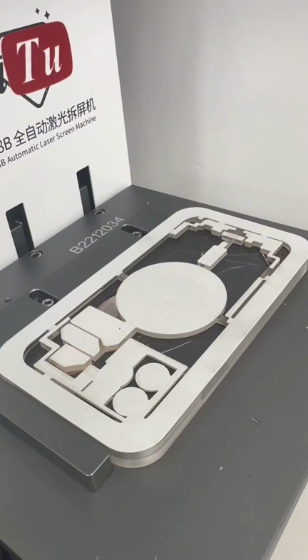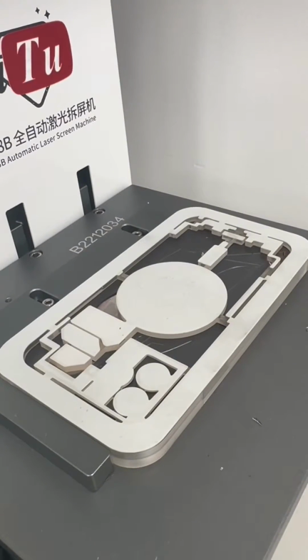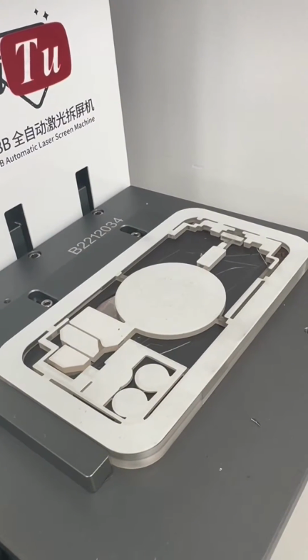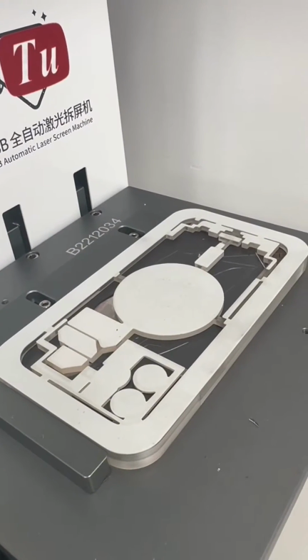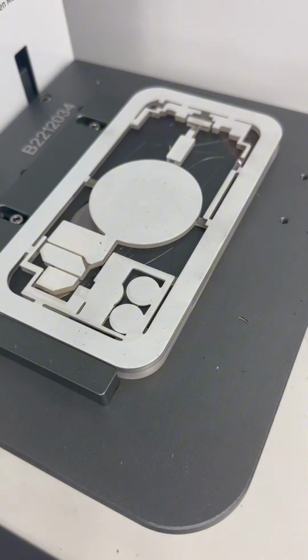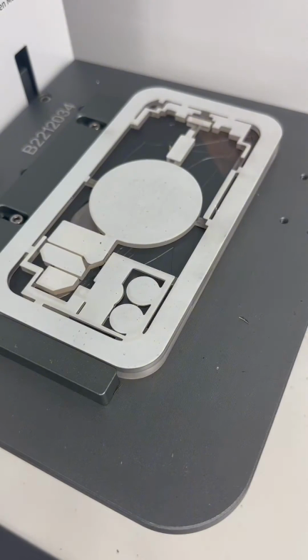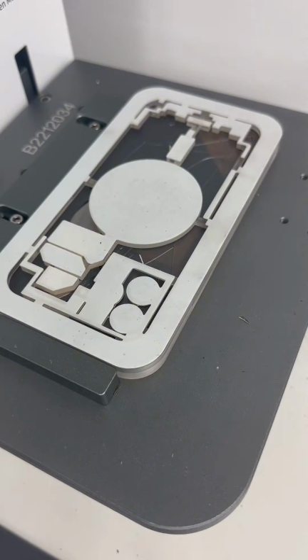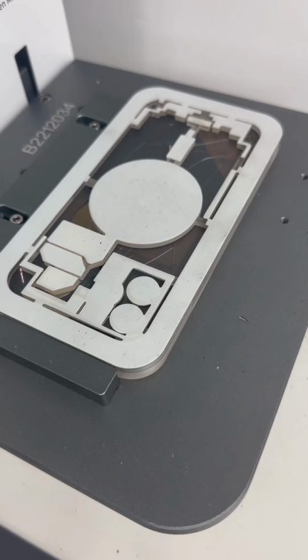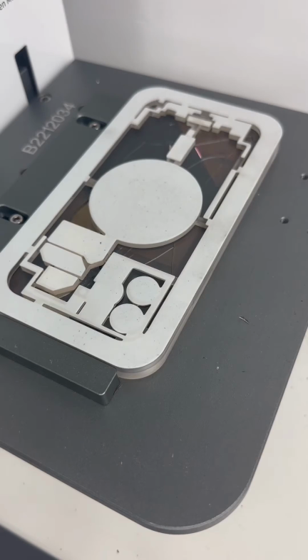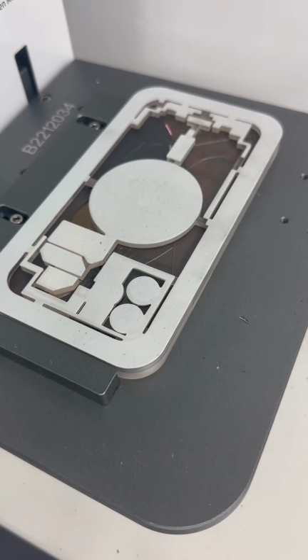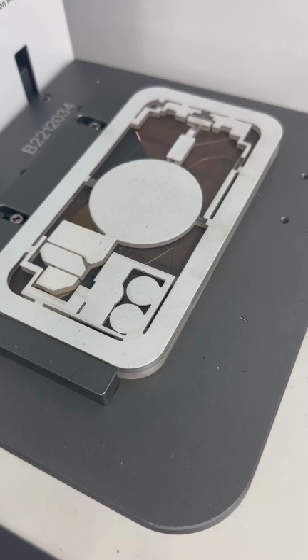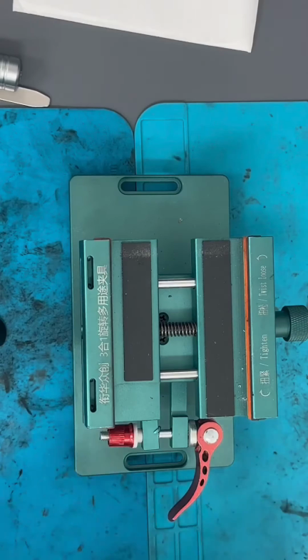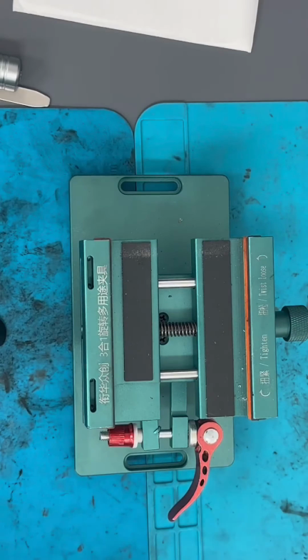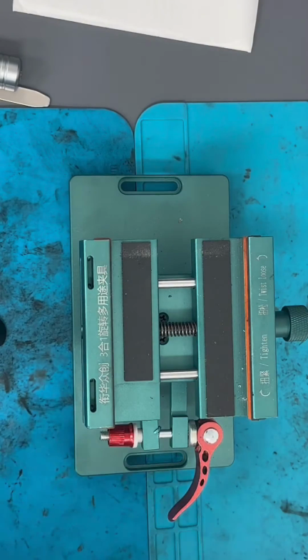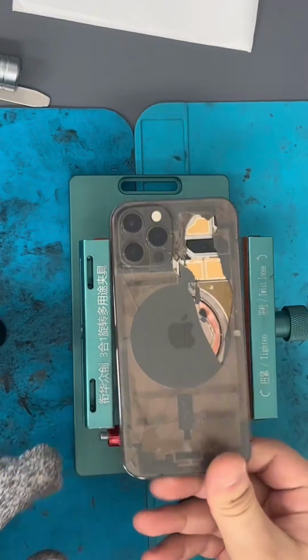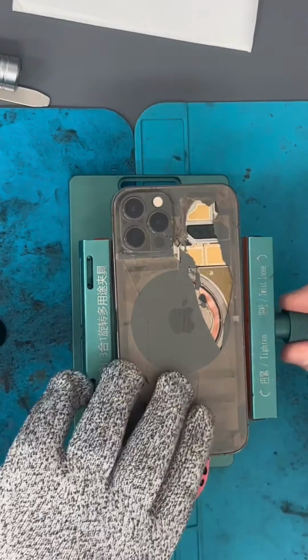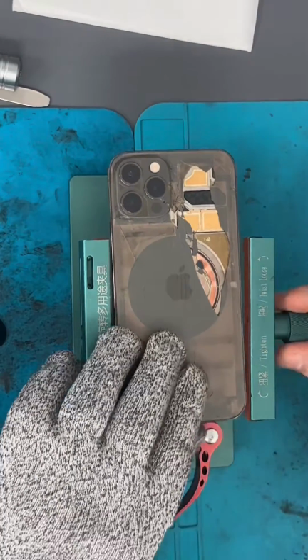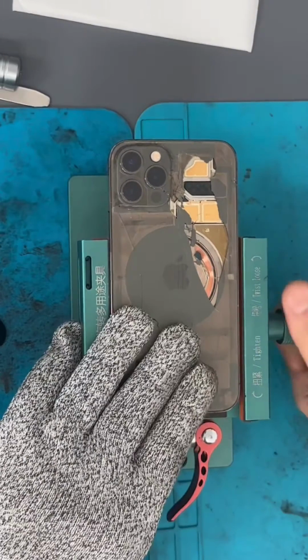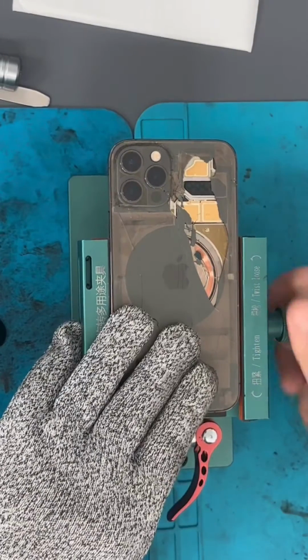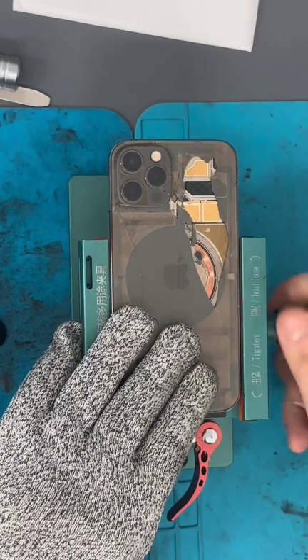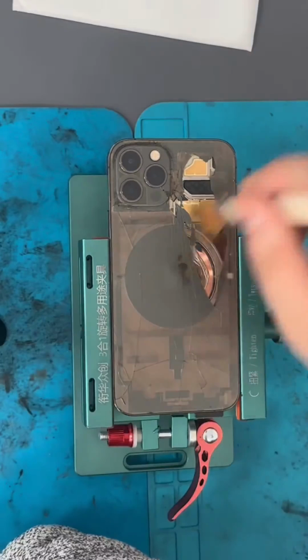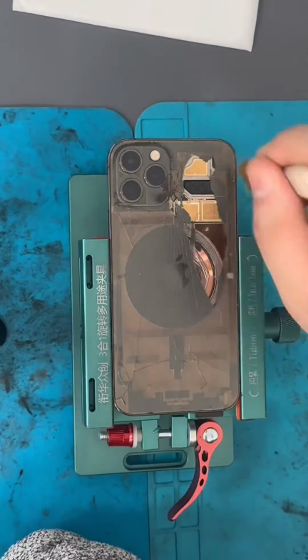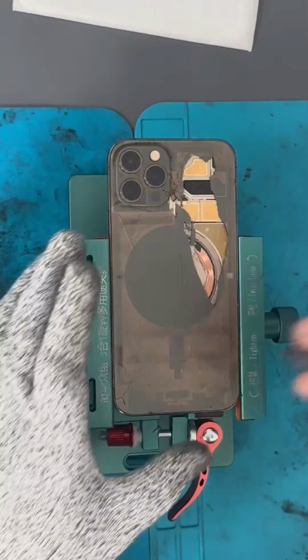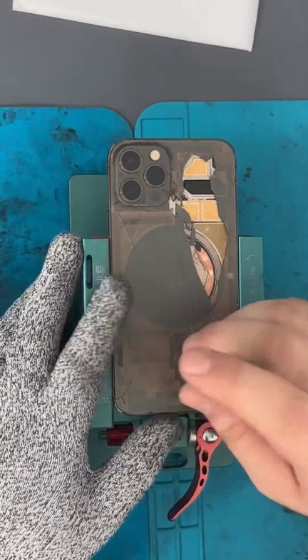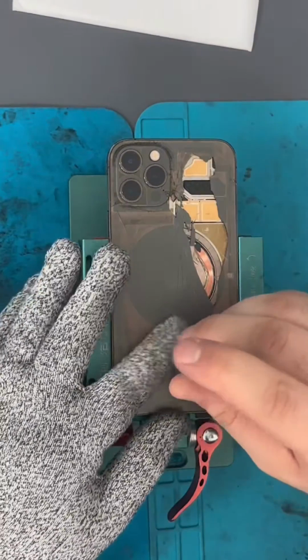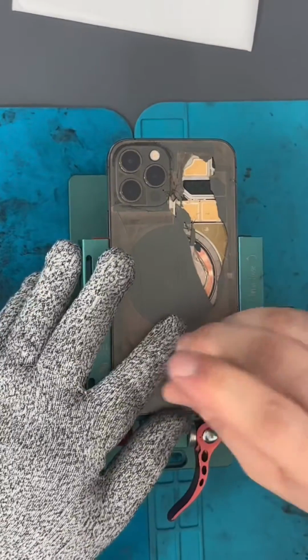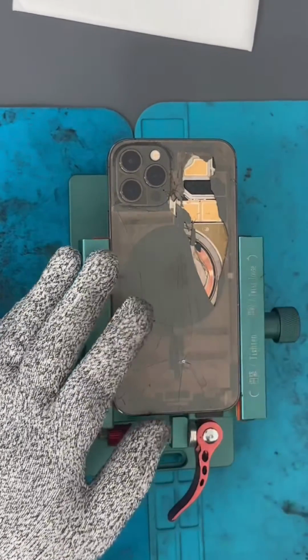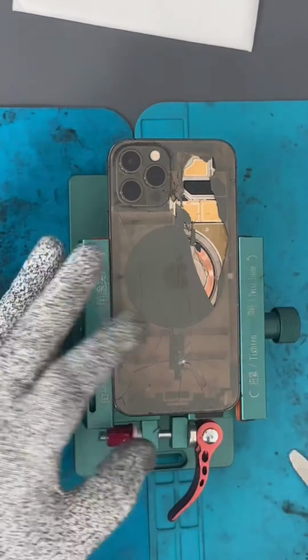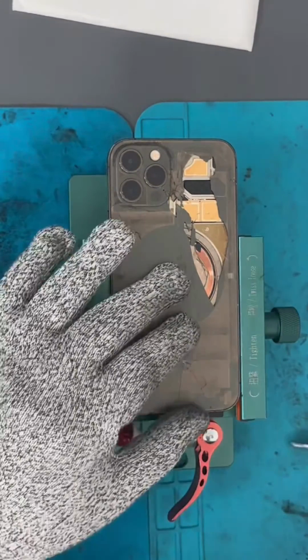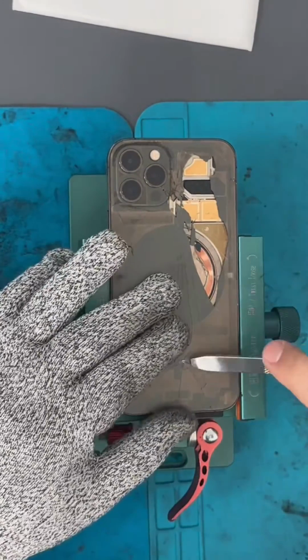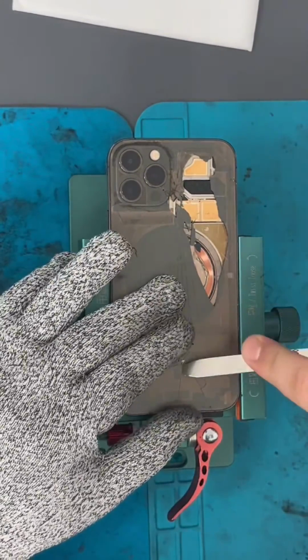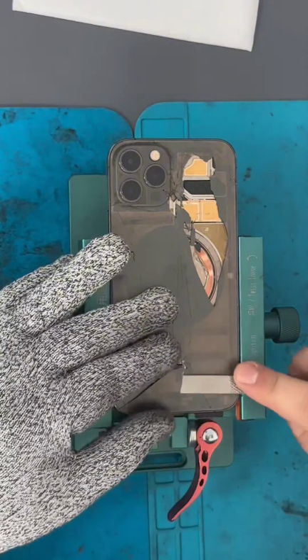The main purpose of the laser machine is to weaken the adhesive under the back glass. After the laser machine, we put the phone in the holder to keep it in place while you remove the back glass. We use the glass breaker to create a point to start prying the glass off.